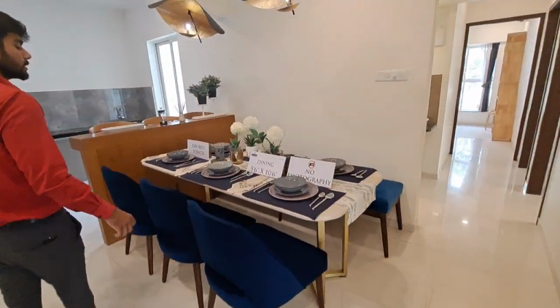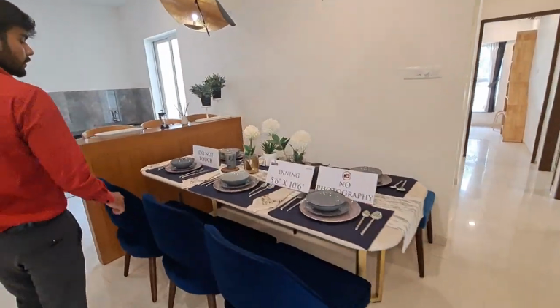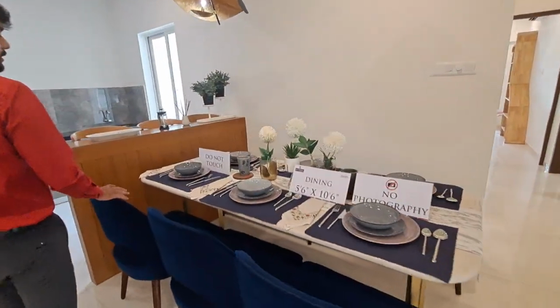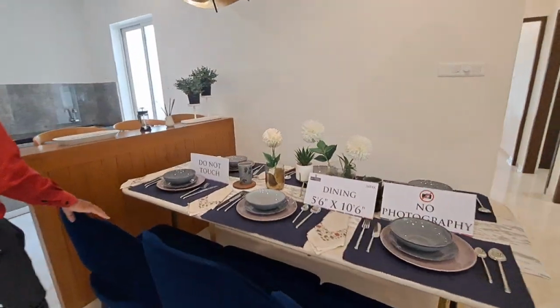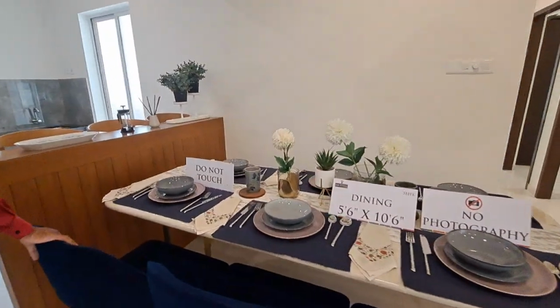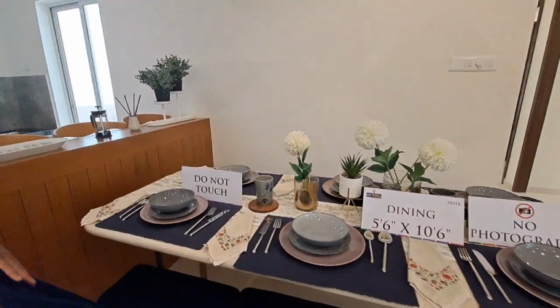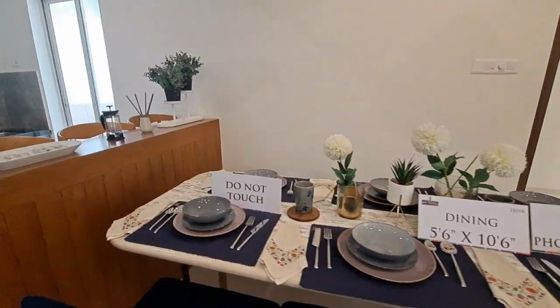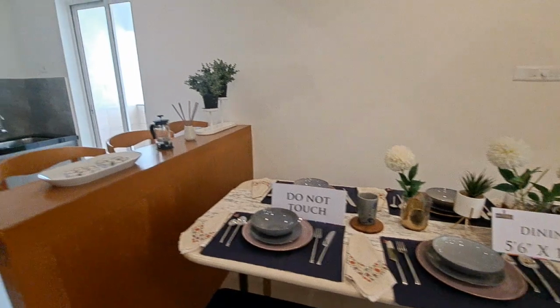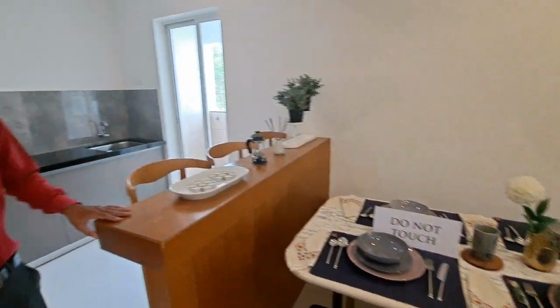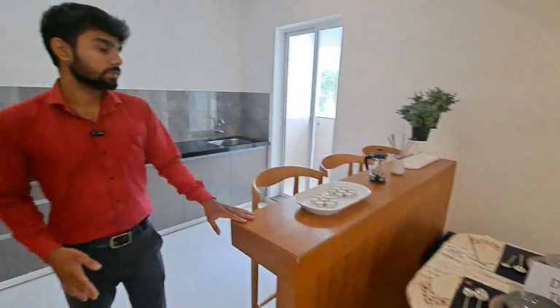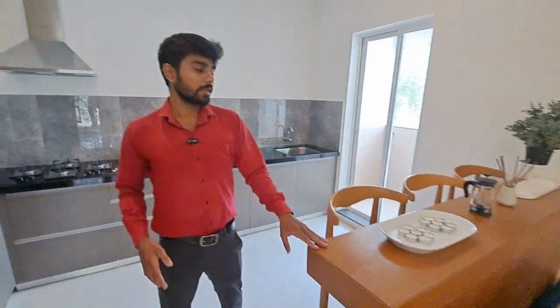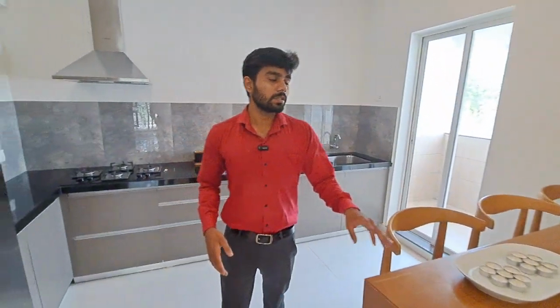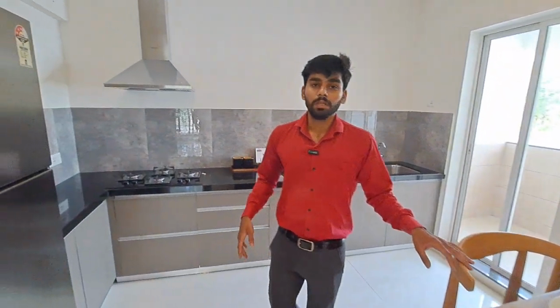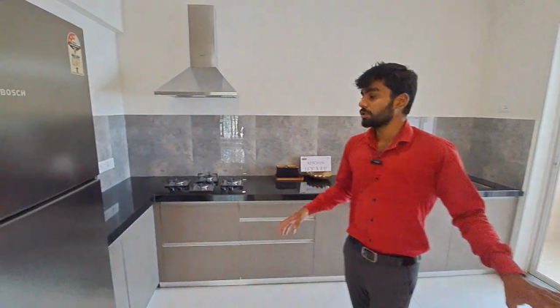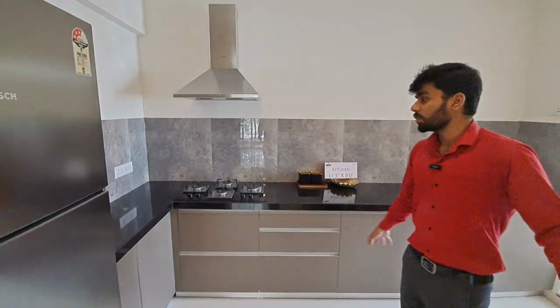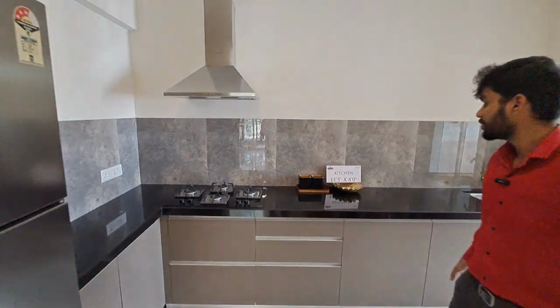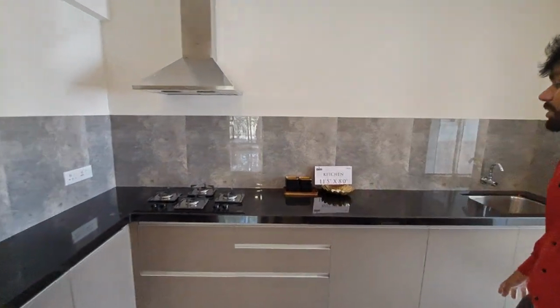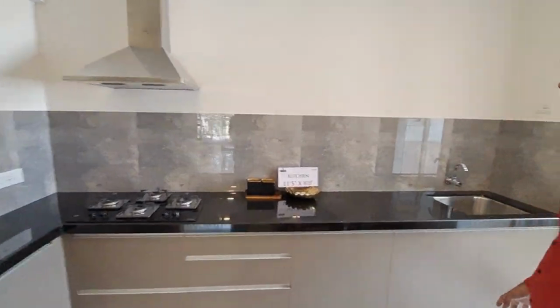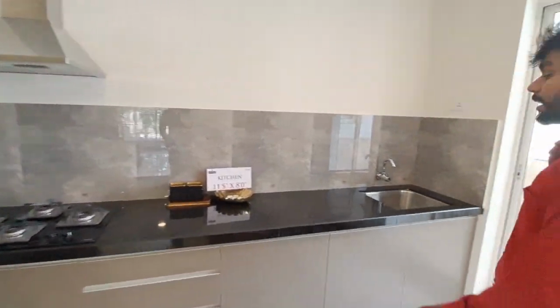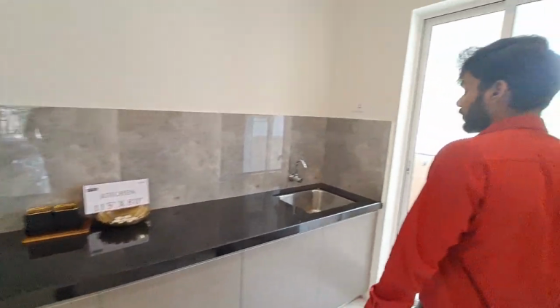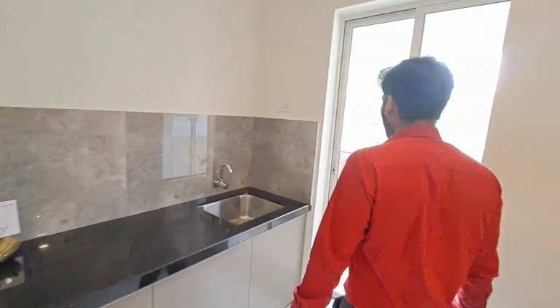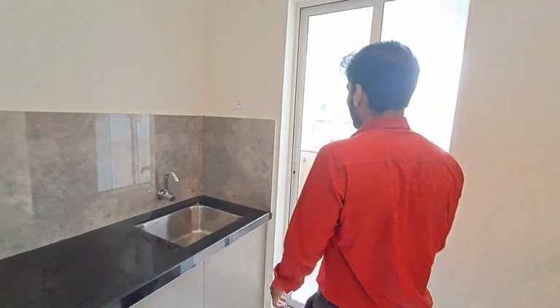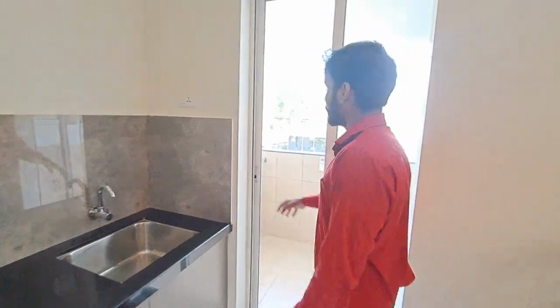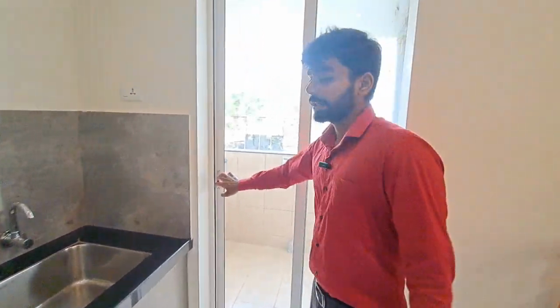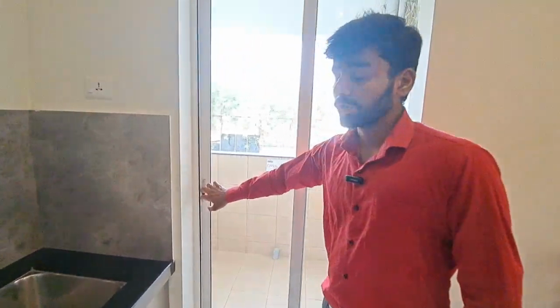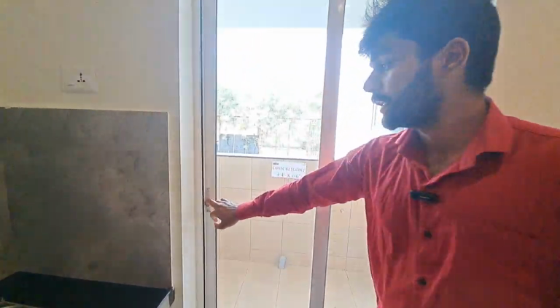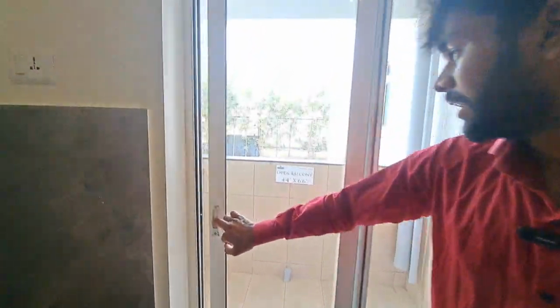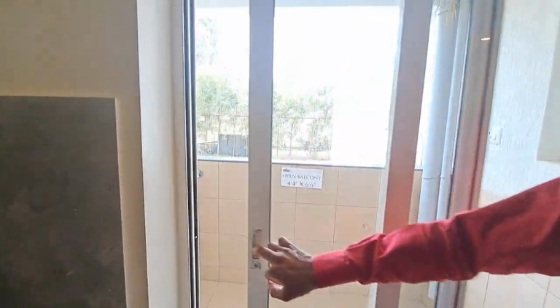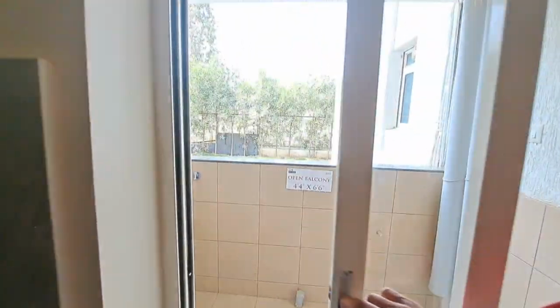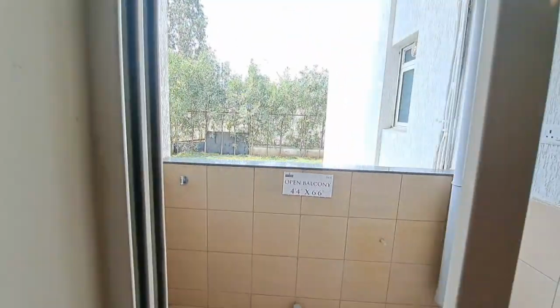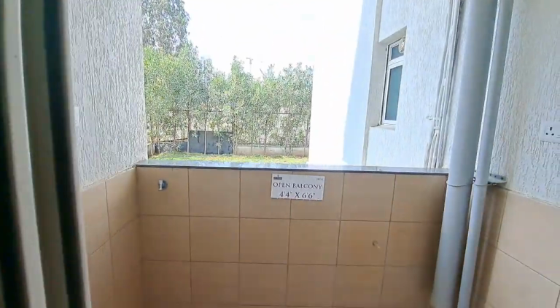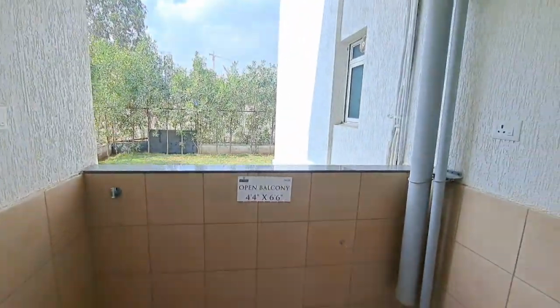This is your beautiful dining area, size 11 by 6, where you can easily seat 8 to 10 people. This is your open L-shaped kitchen, size 11 by 8, where you are getting a complimentary kitchen trolley.